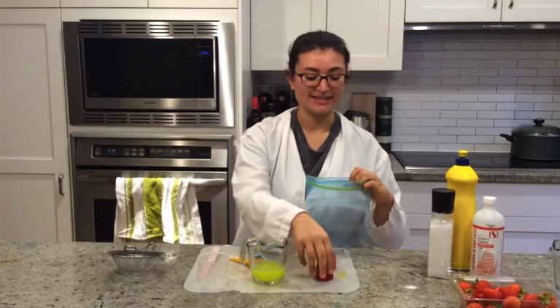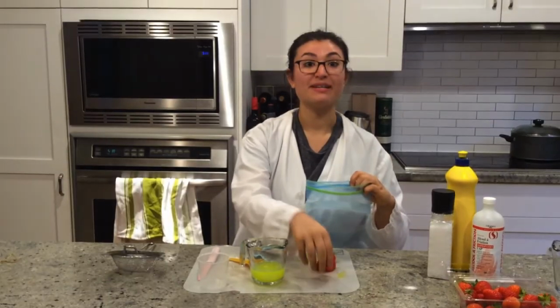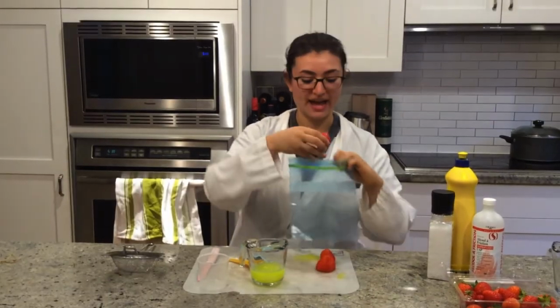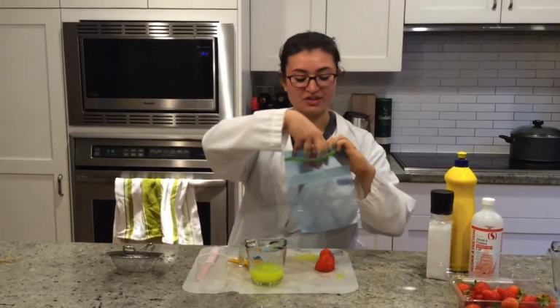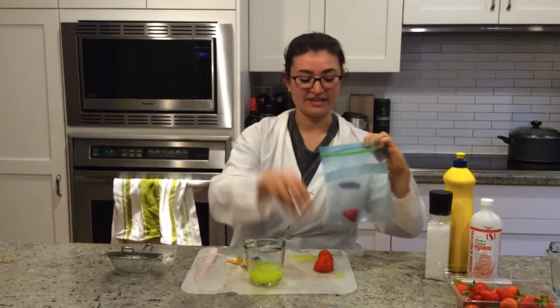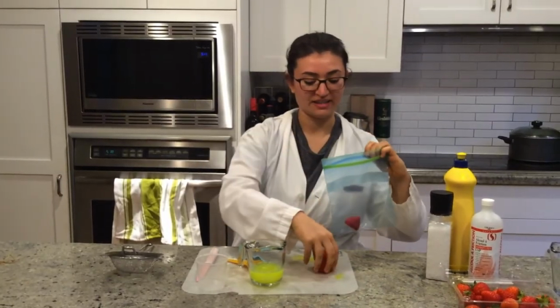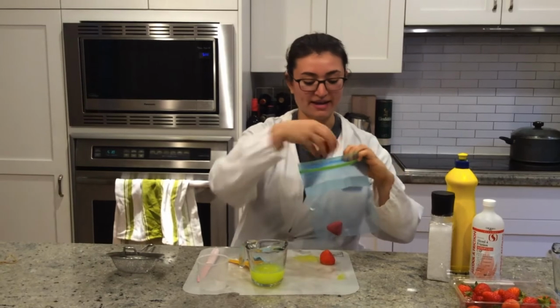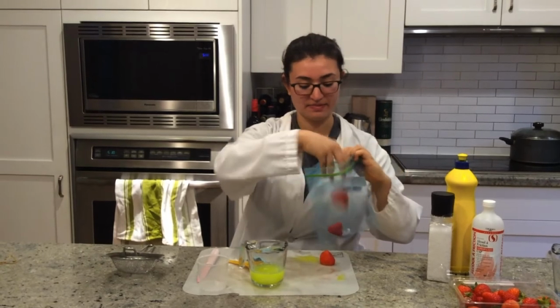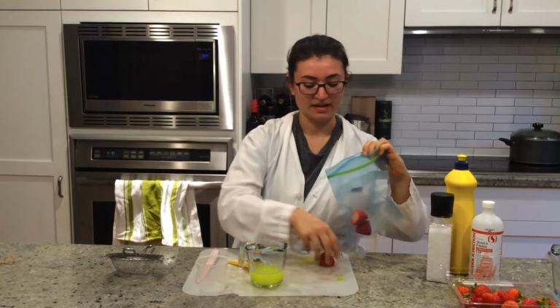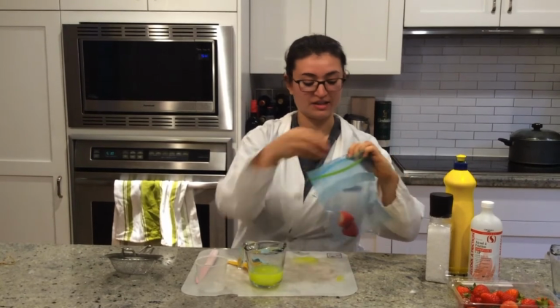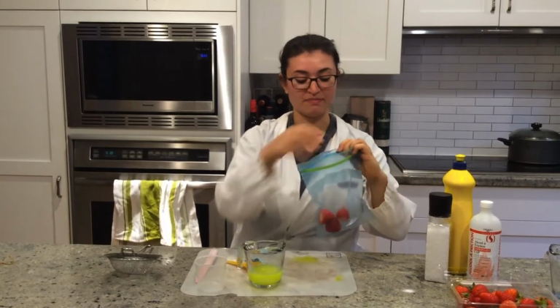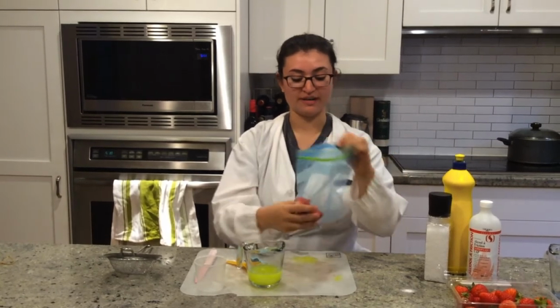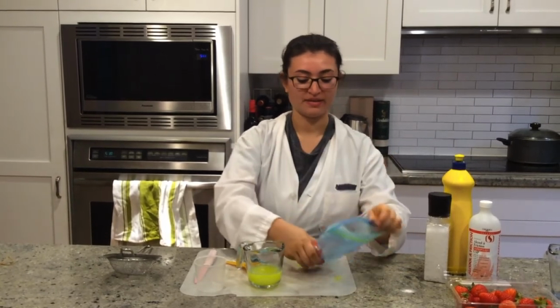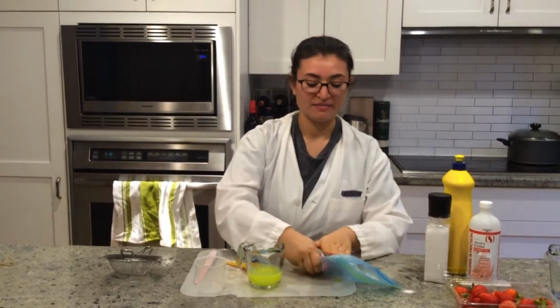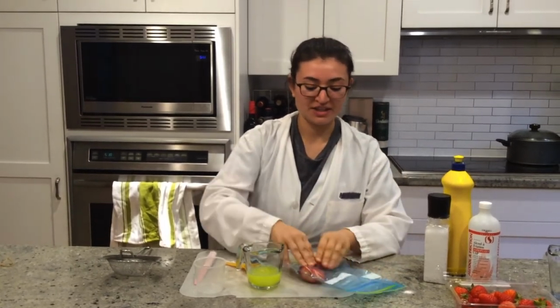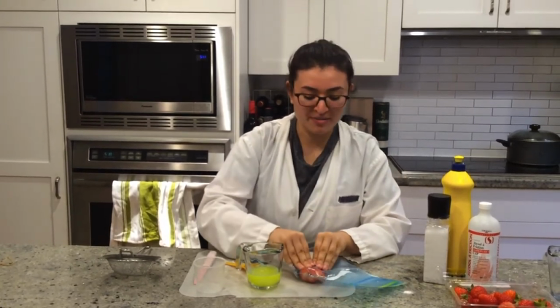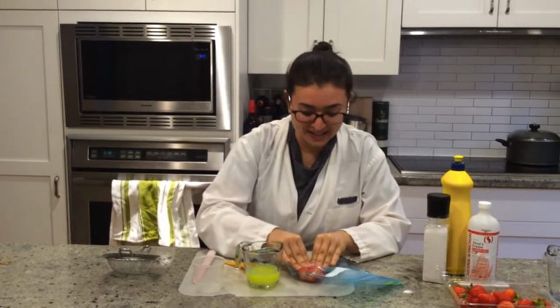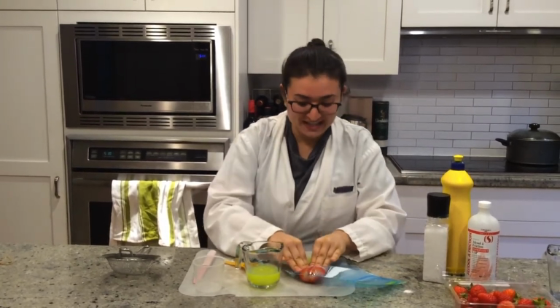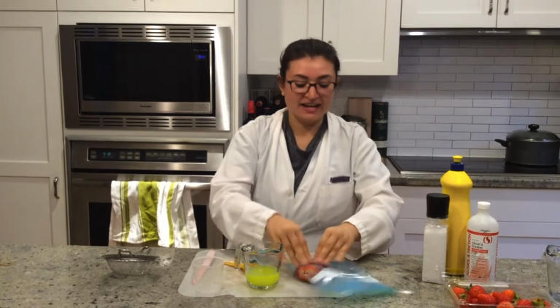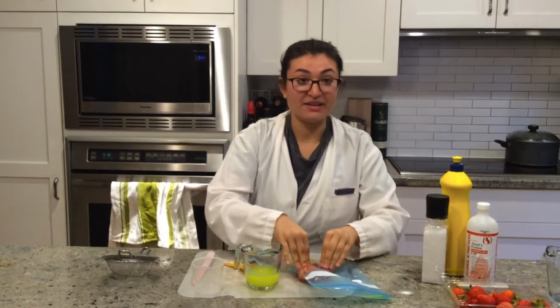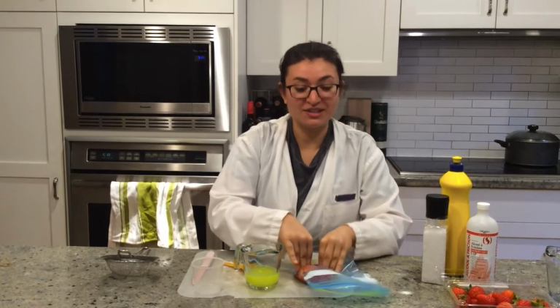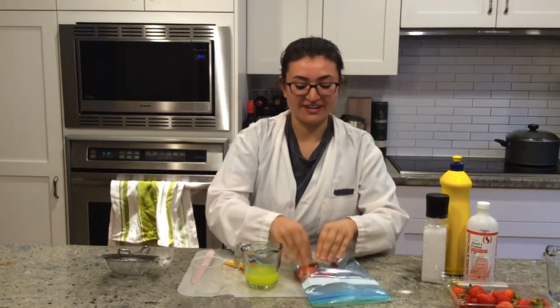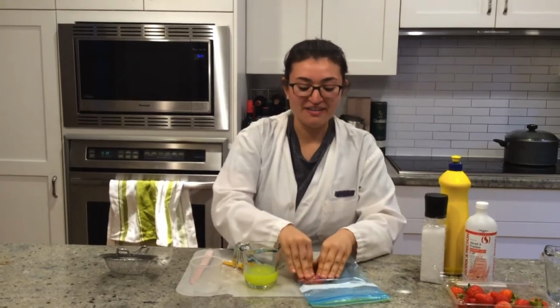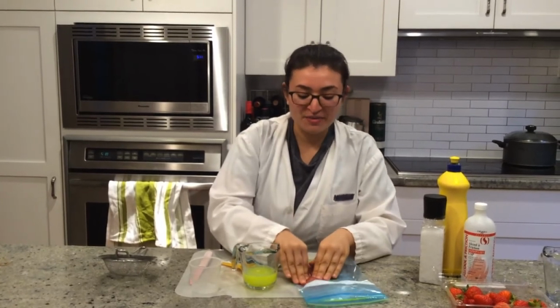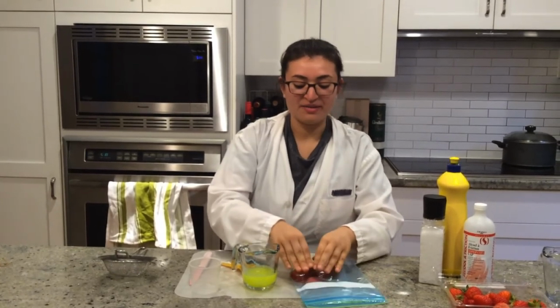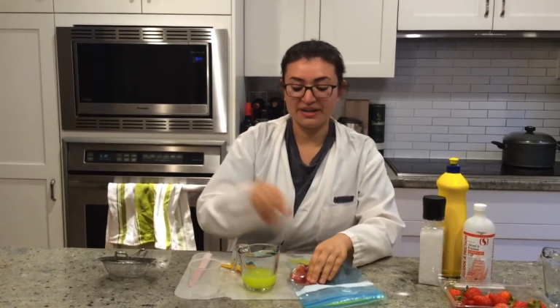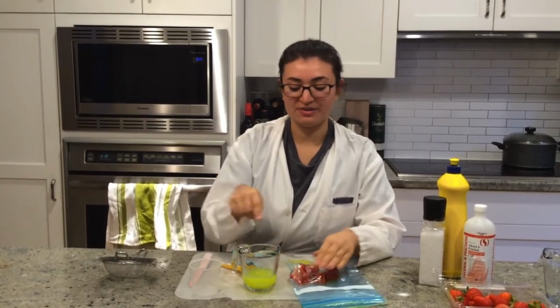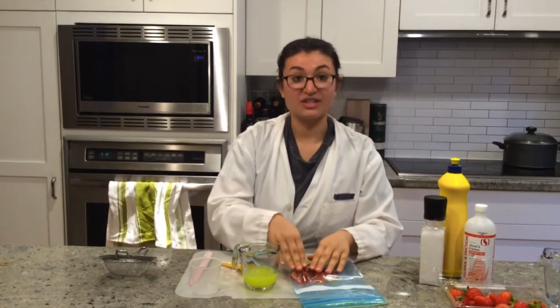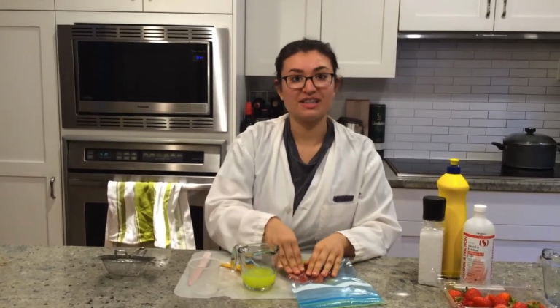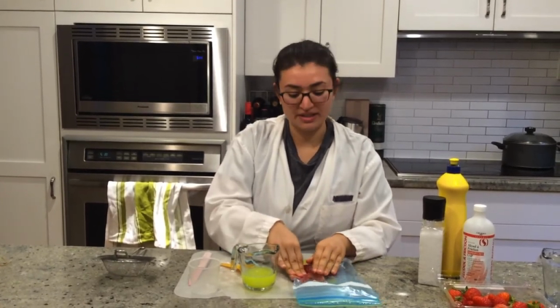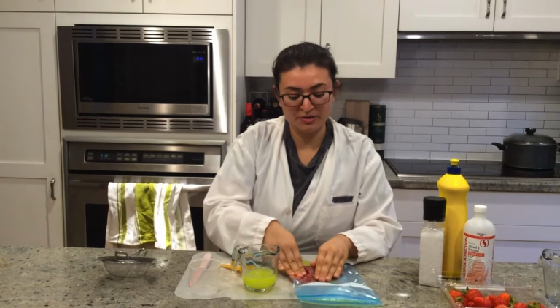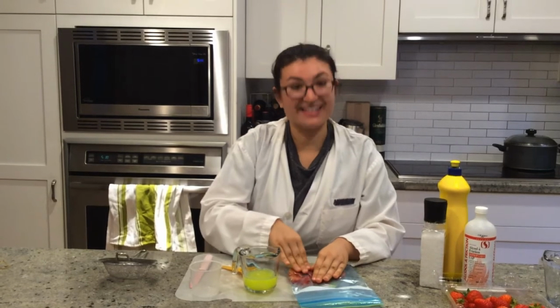Next step — now we're going to add the strawberries to this bag and start mushing. Mushing the strawberries is going to help increase the surface area for when we use the extraction liquid to remove the DNA.